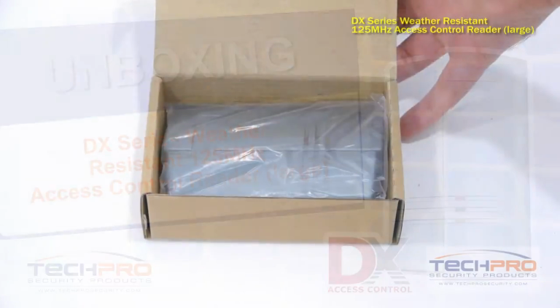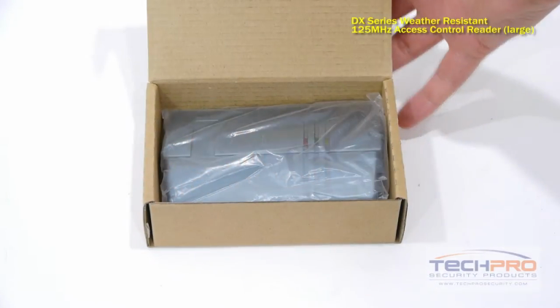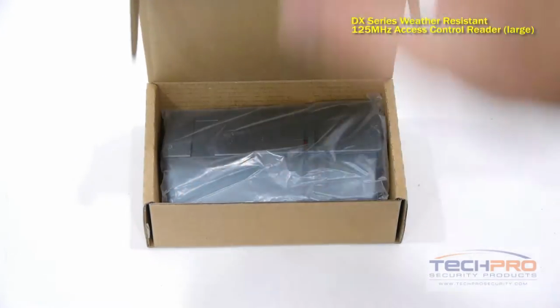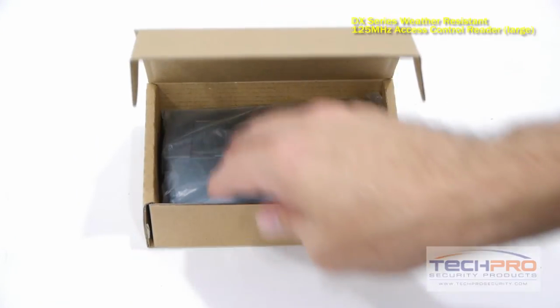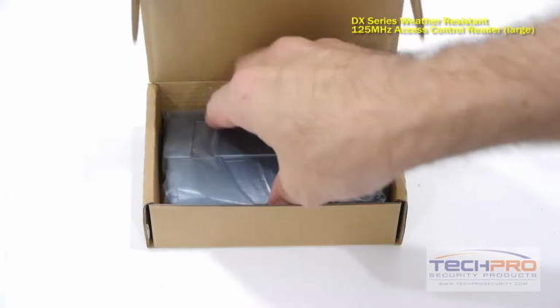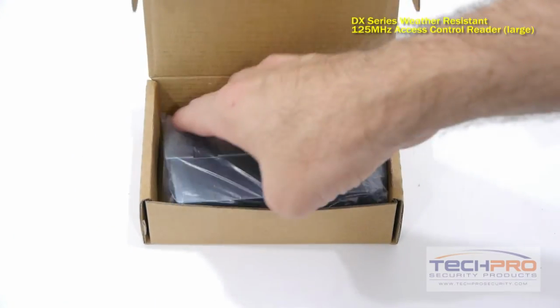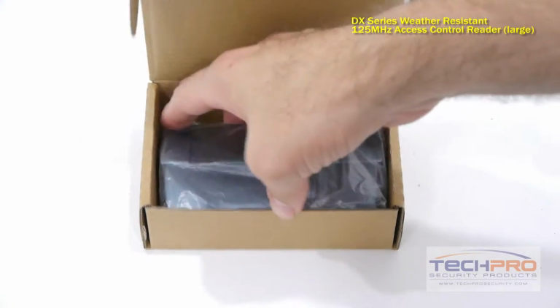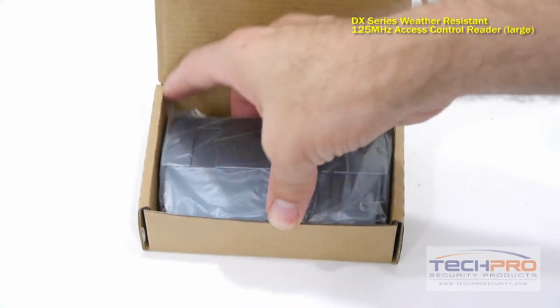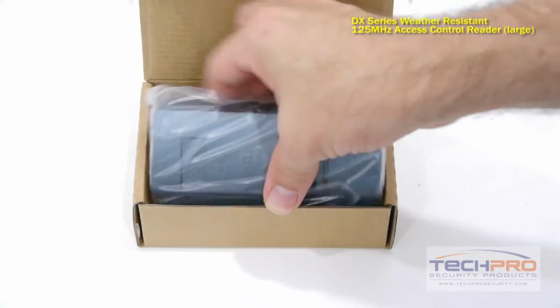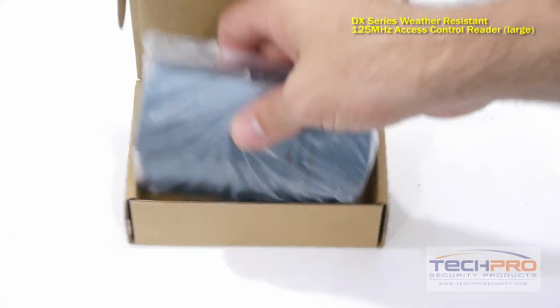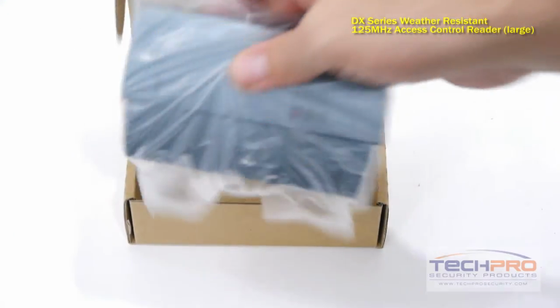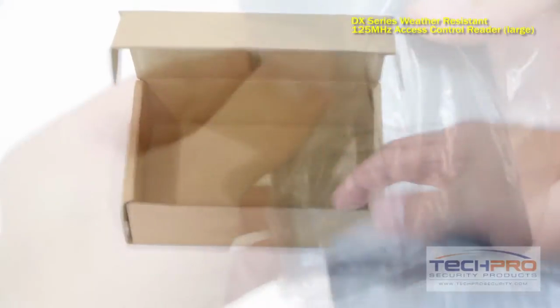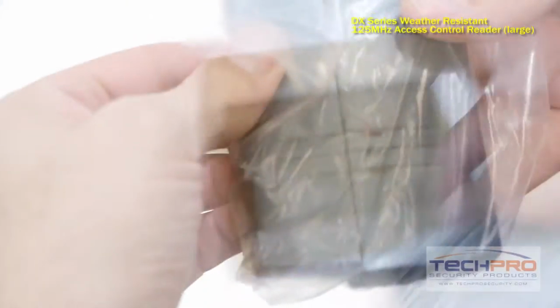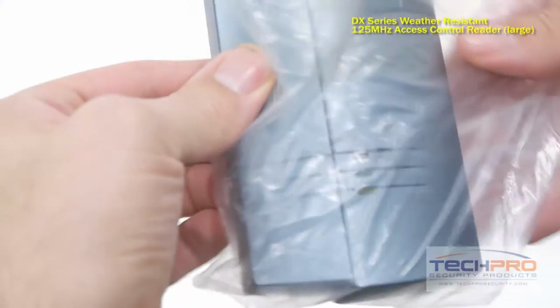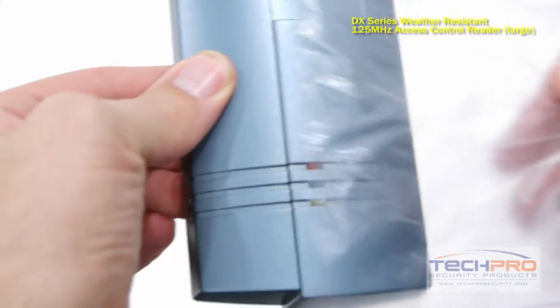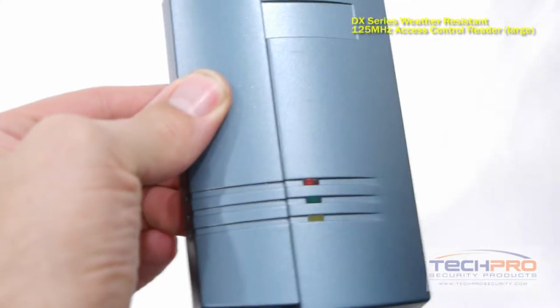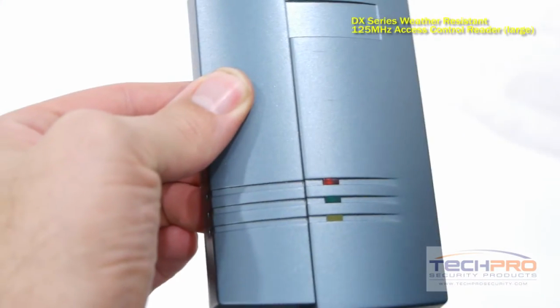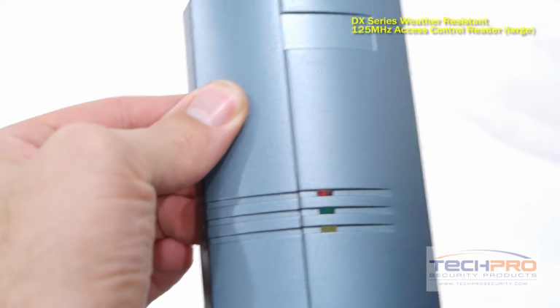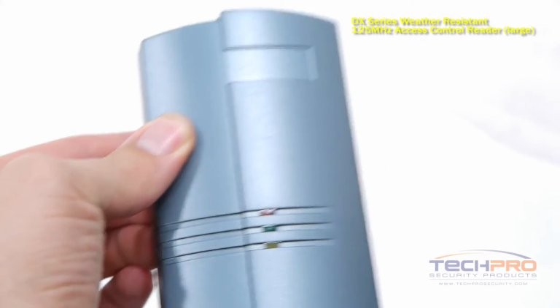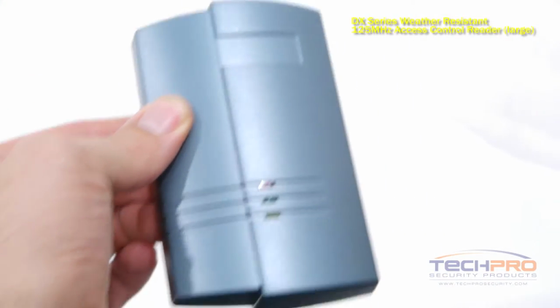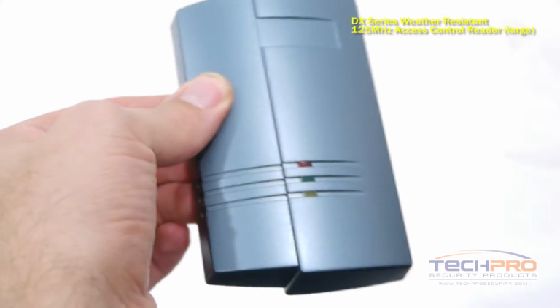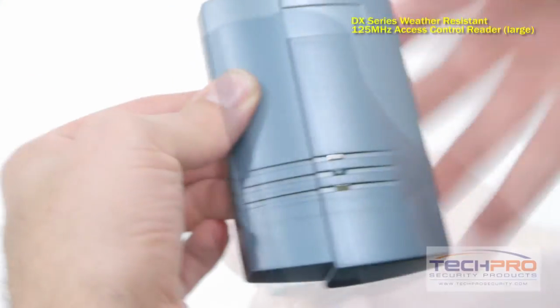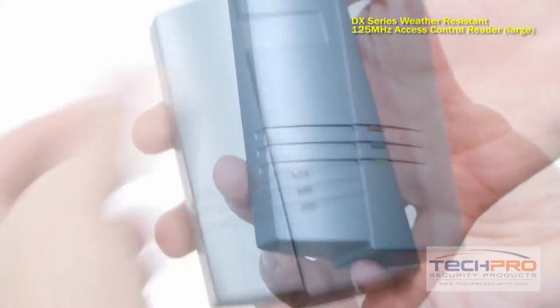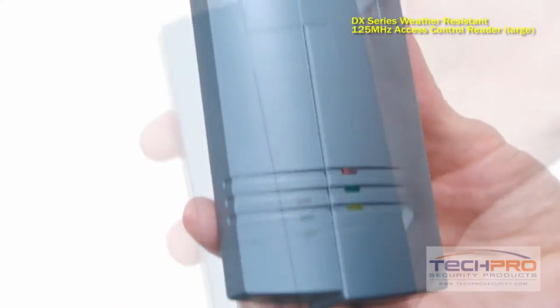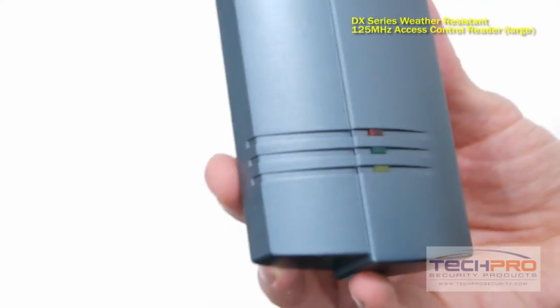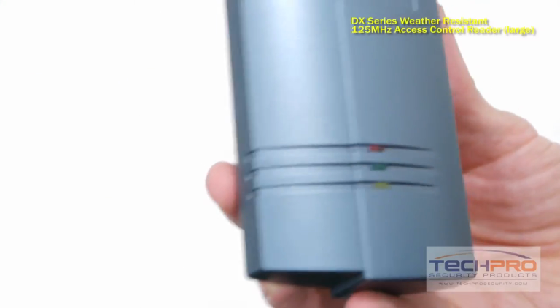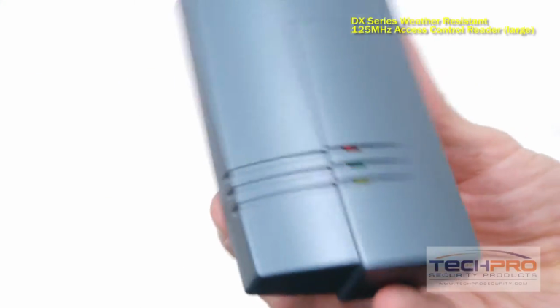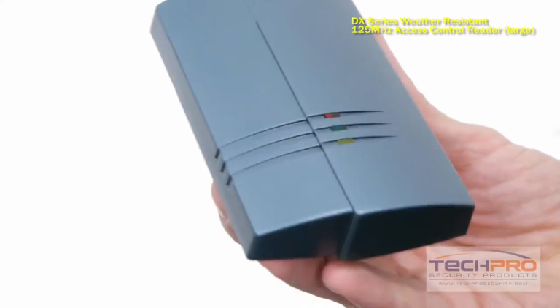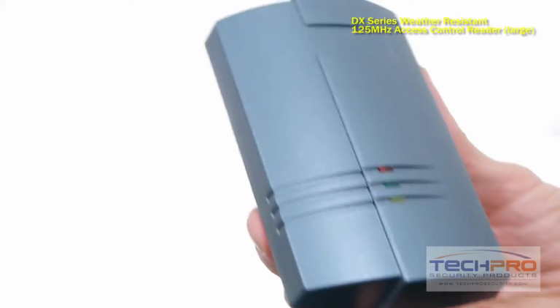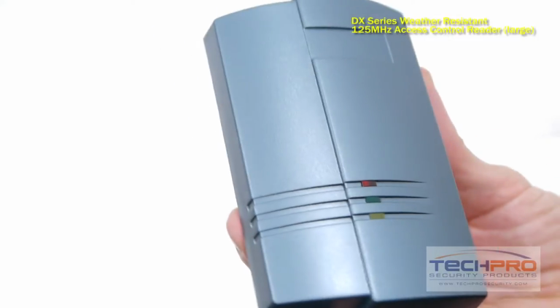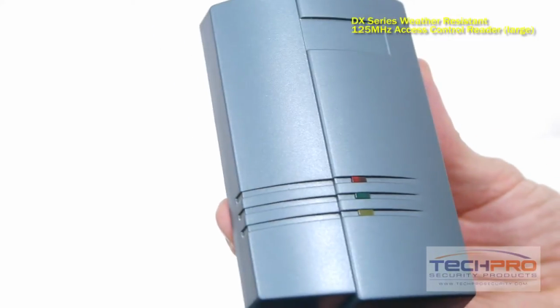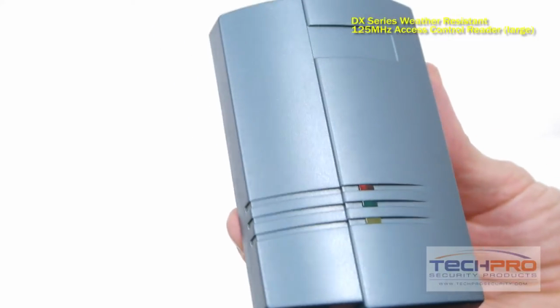This is our ACR DXR F02 proximity card access reader. This reader is compatible with any of our DX proximity cards and DX key fobs, and works with one door.